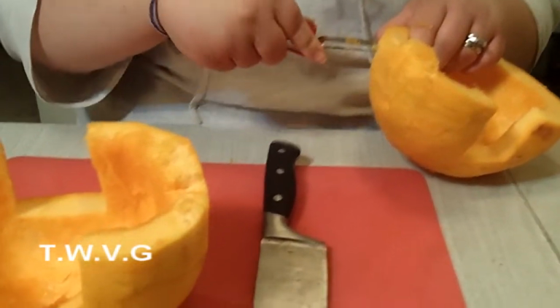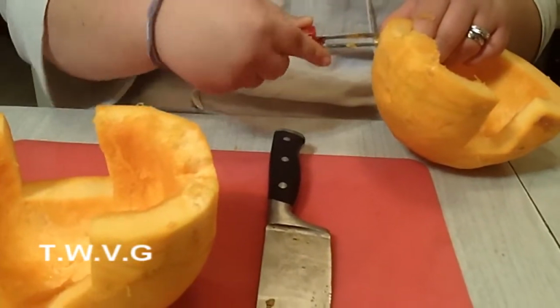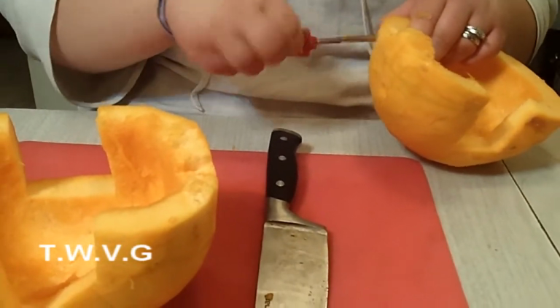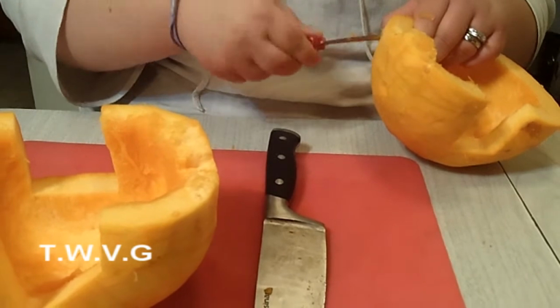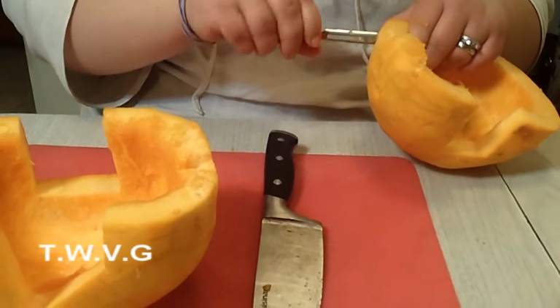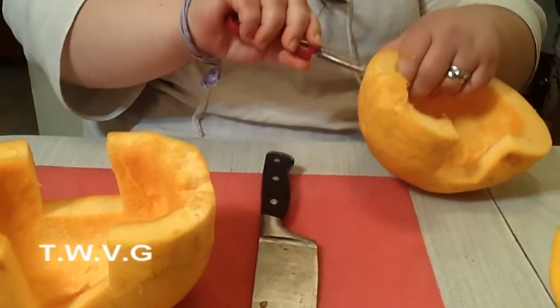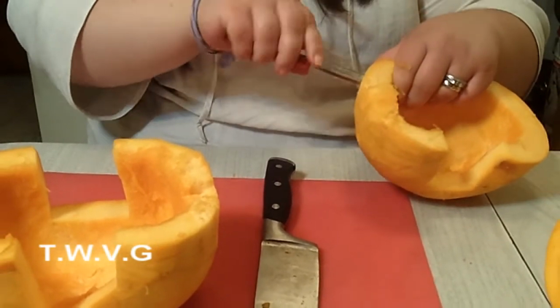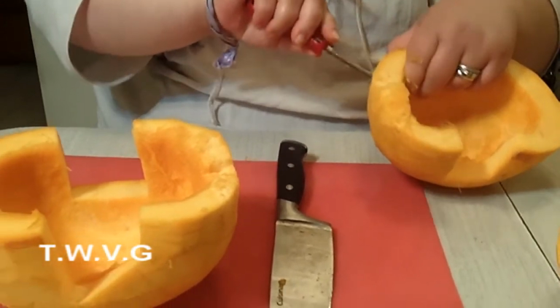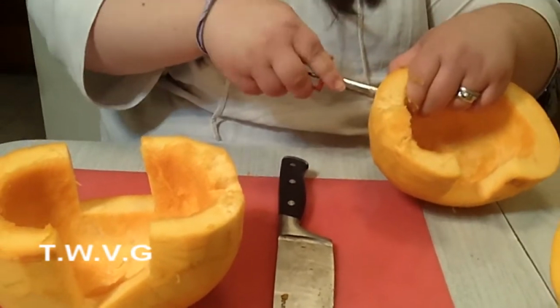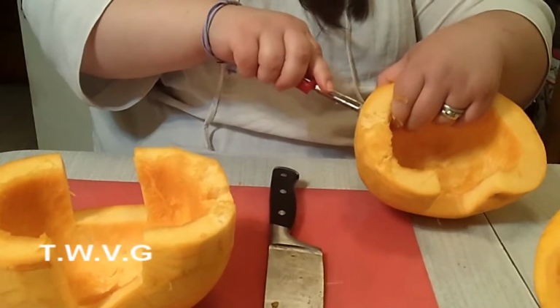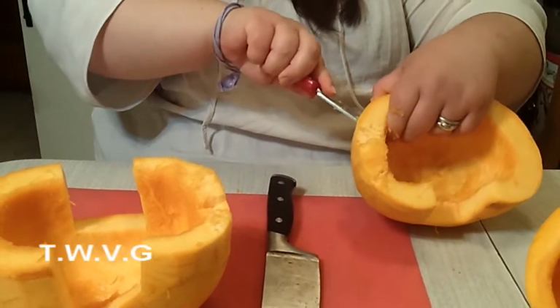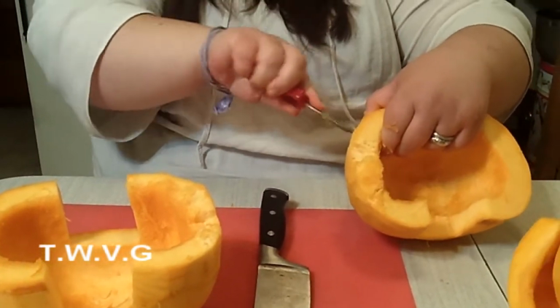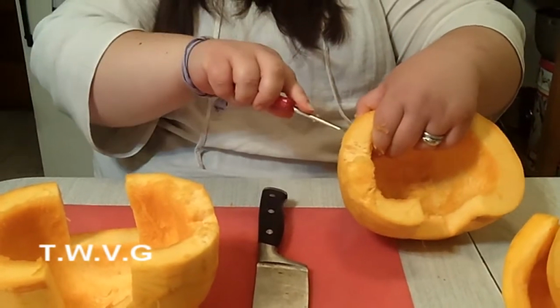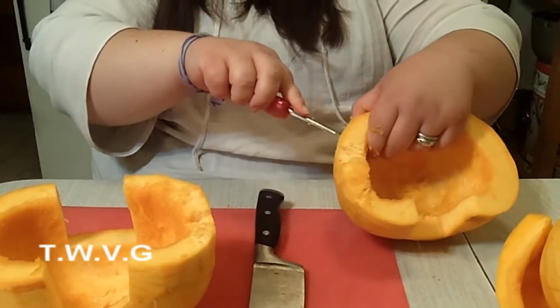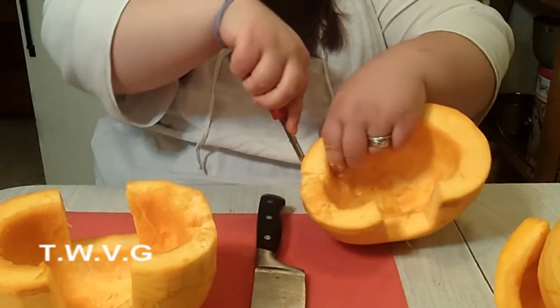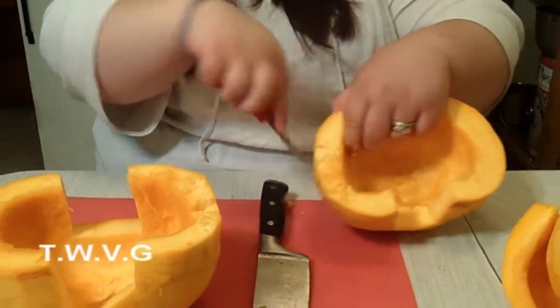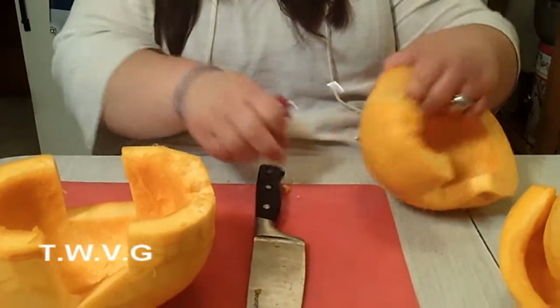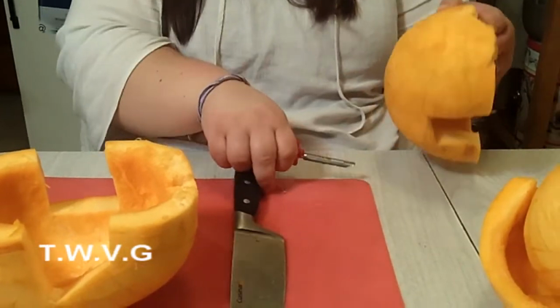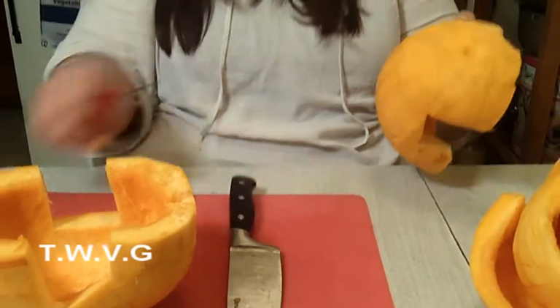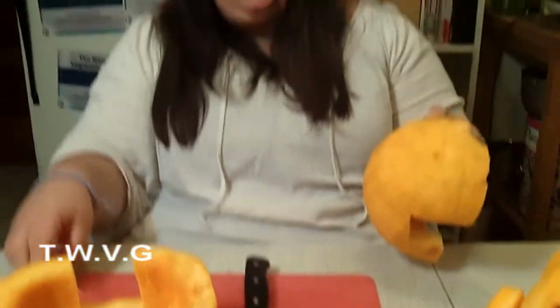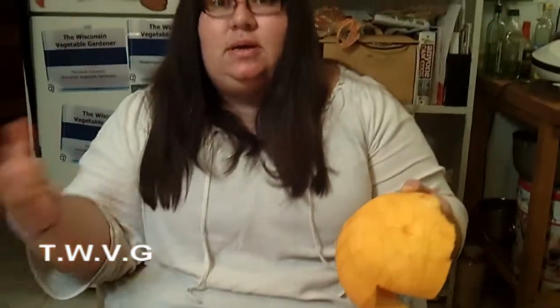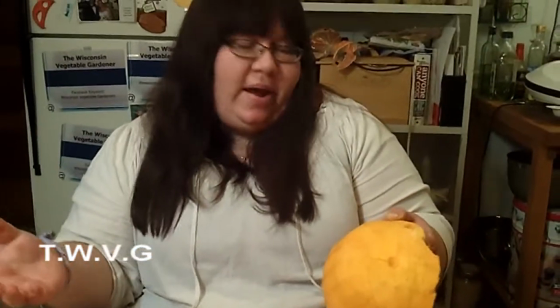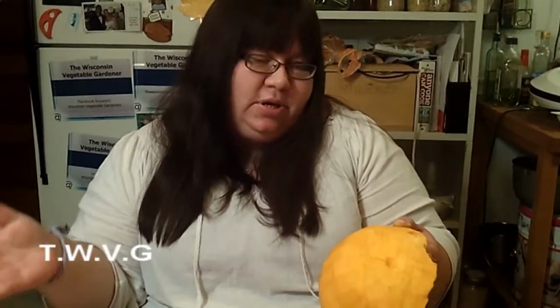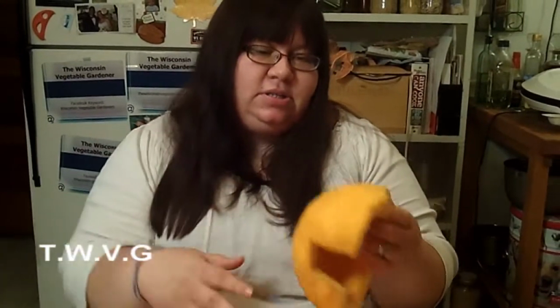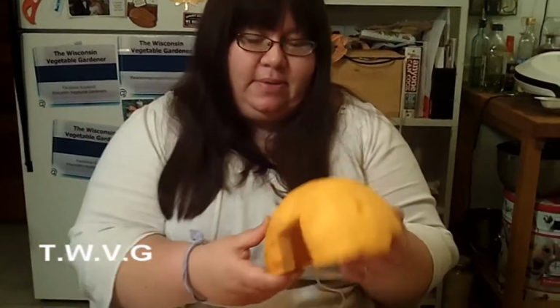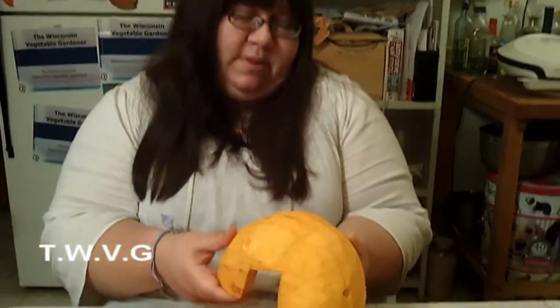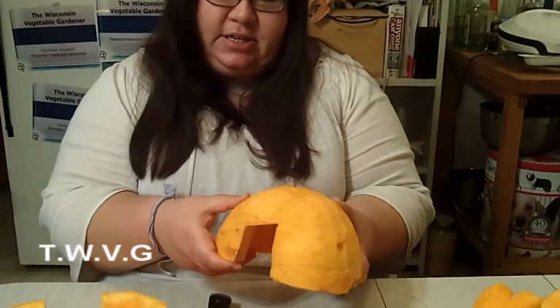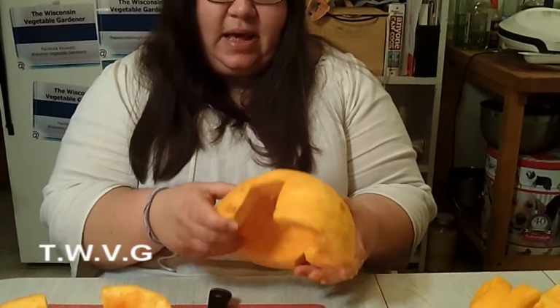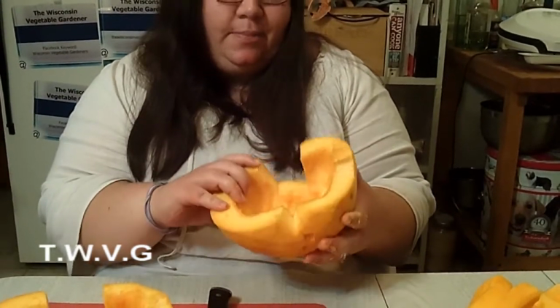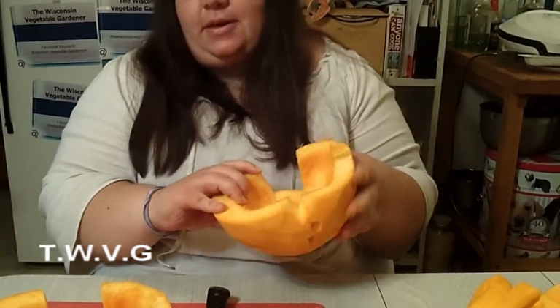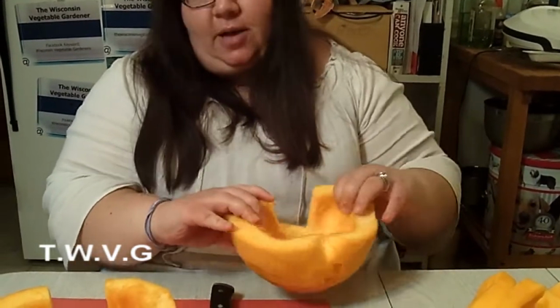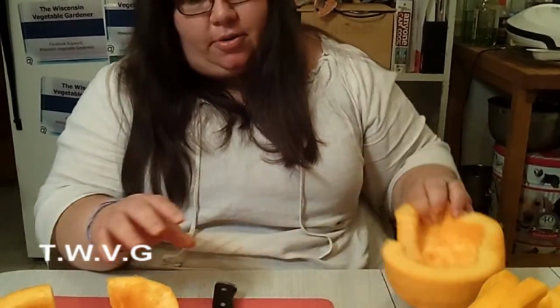Anyway, they're really easy to get out. The less stuff you have going into your jar that could cause problems, the better. It may not be strictly necessary, but I think it helps in the long run.